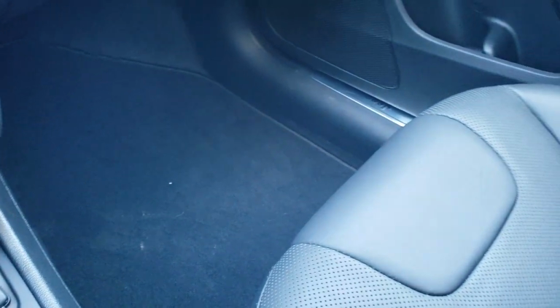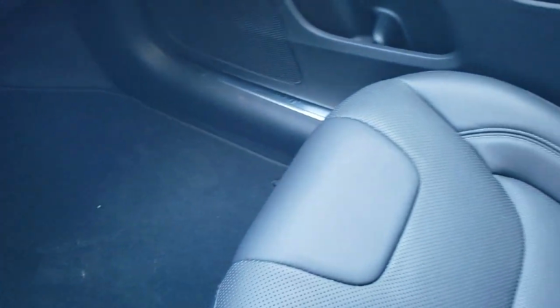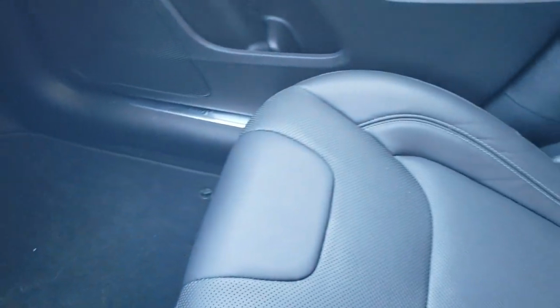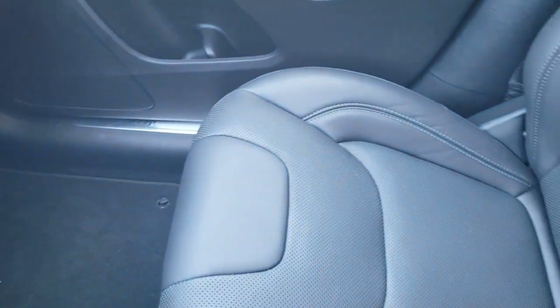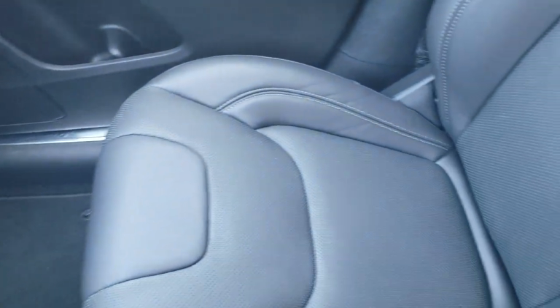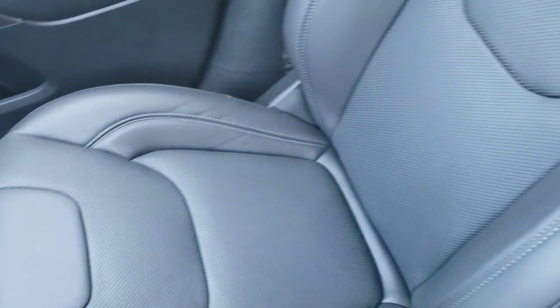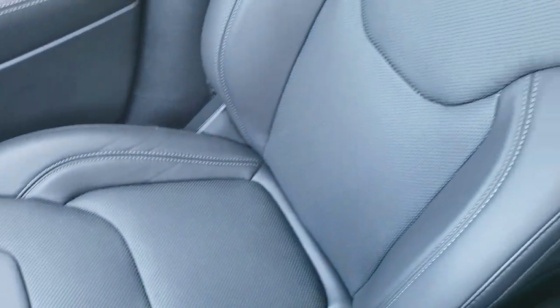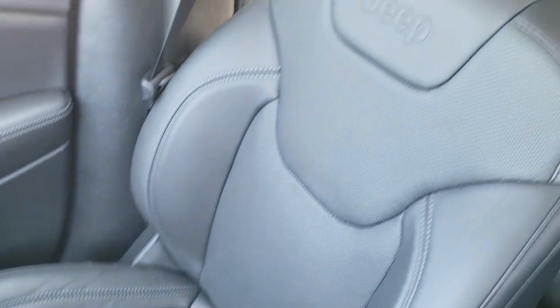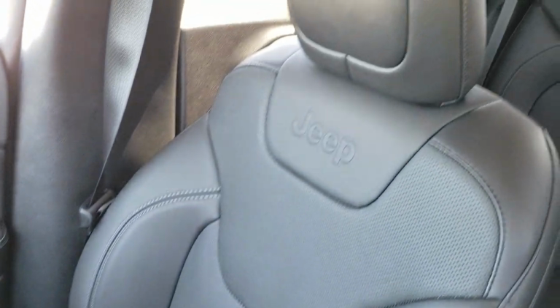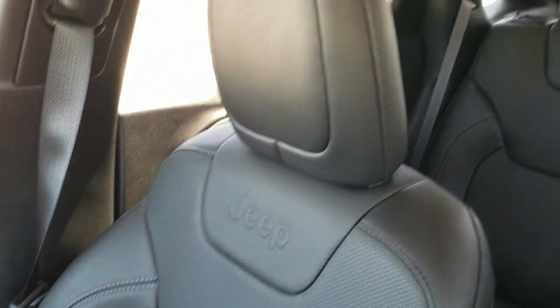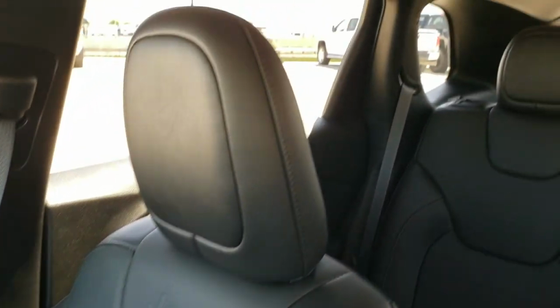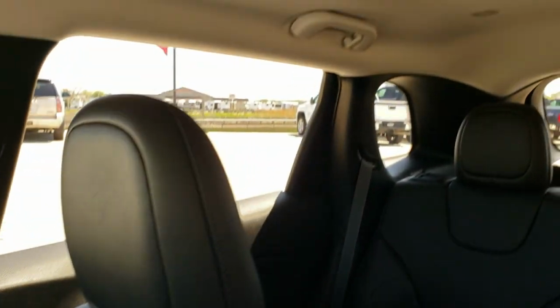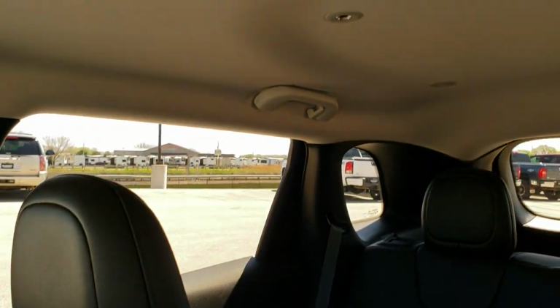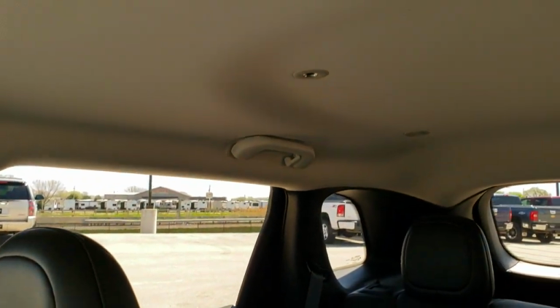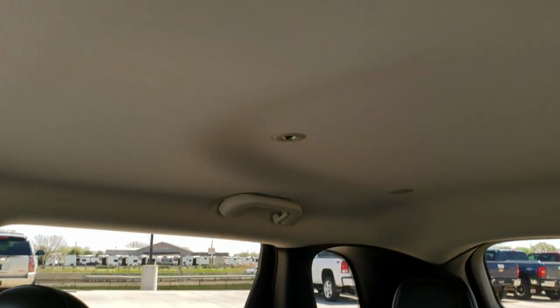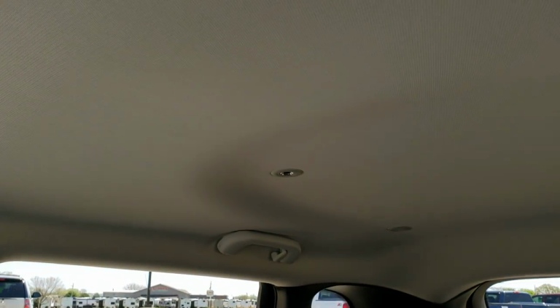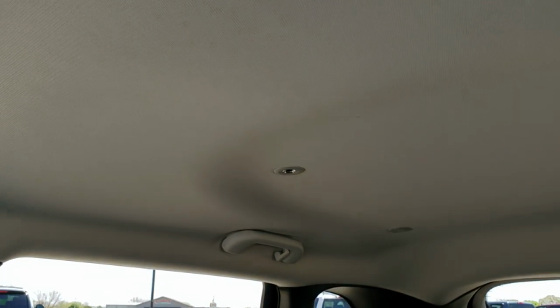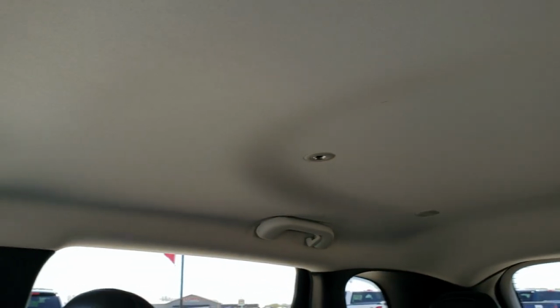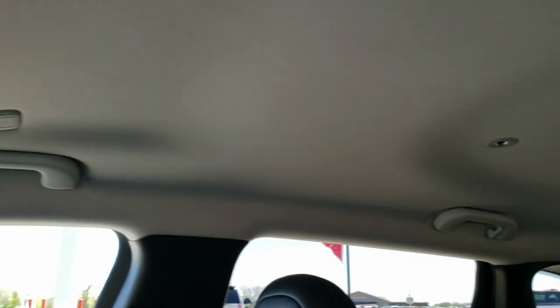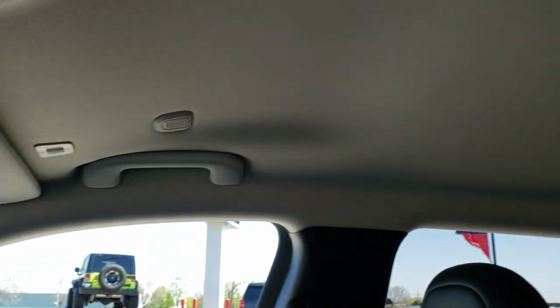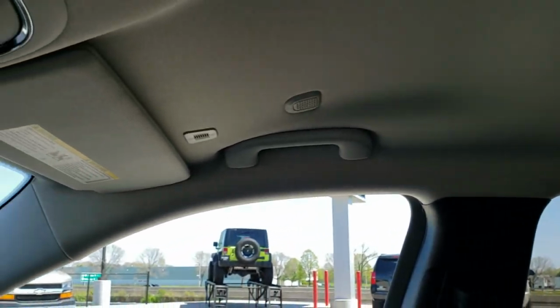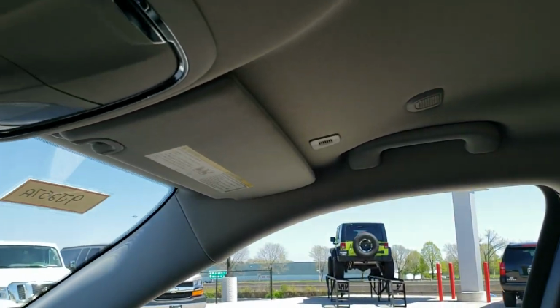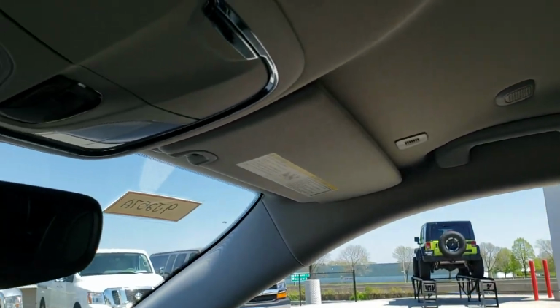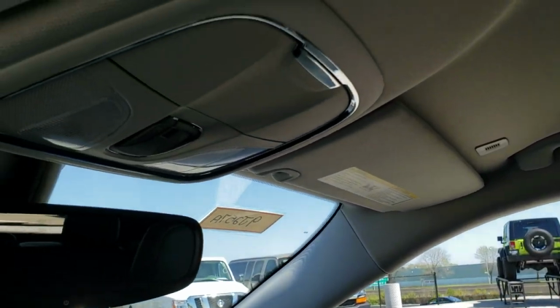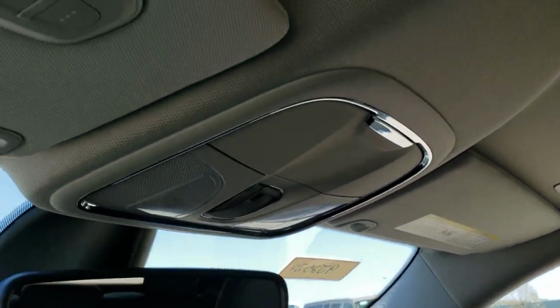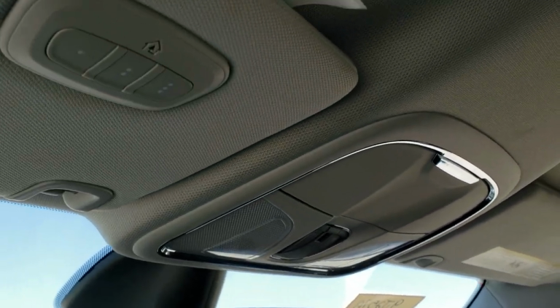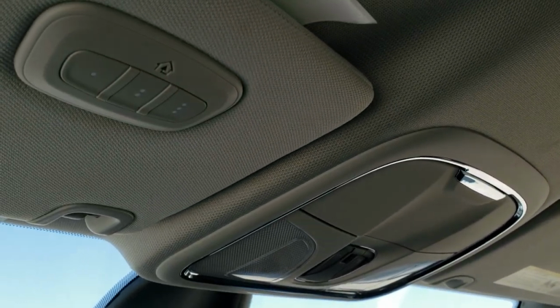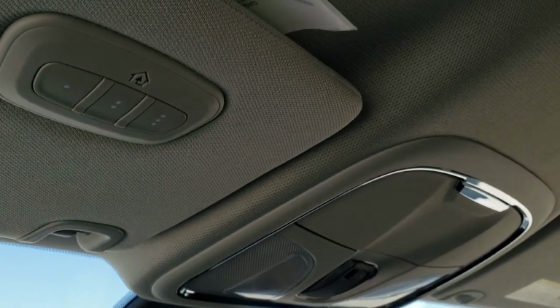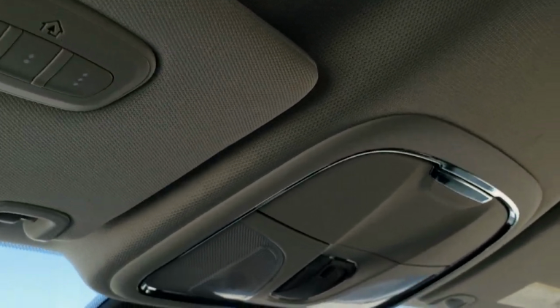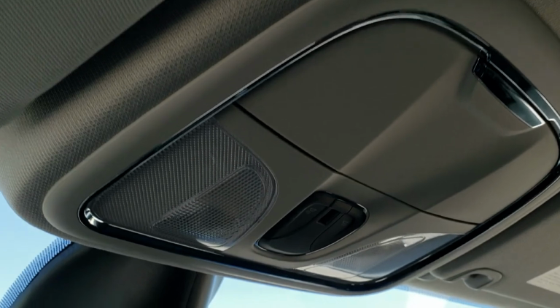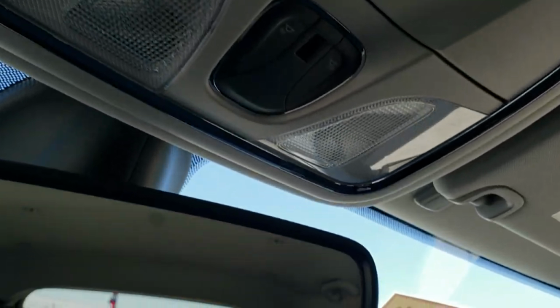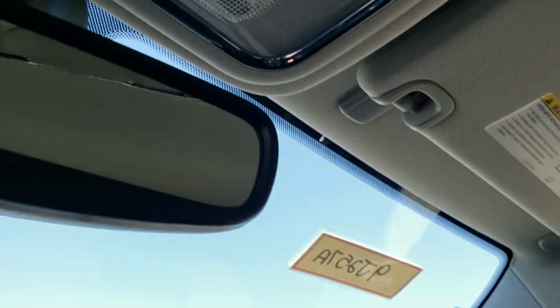The passenger side floor mat and seat have no rips or tears. This Jeep has never been smoked in and smells very clean inside. The headliner is in excellent condition and you do get map lights and HomeLink buttons for garage door, security systems, and lighting systems.